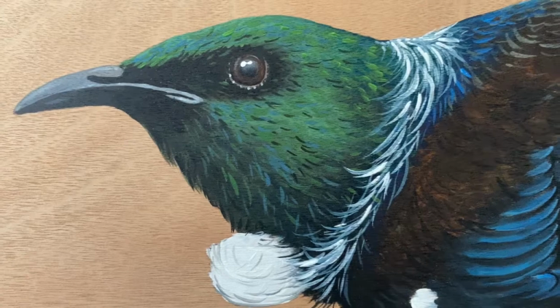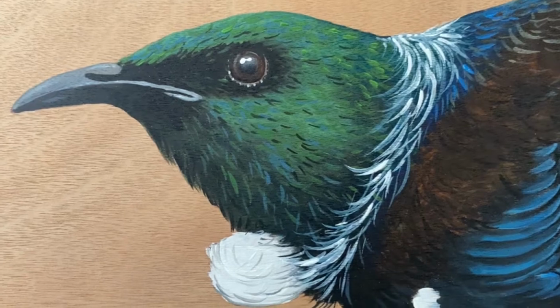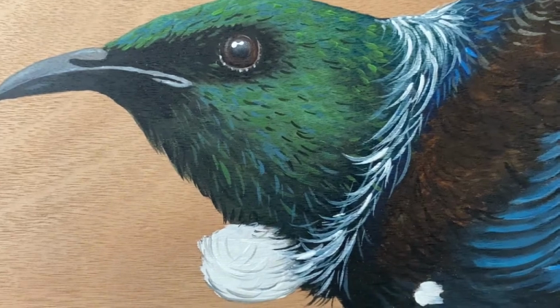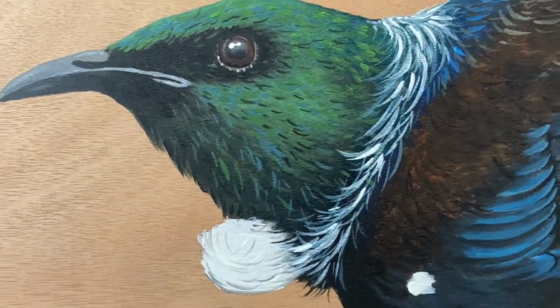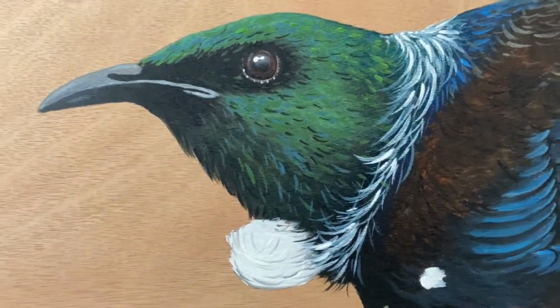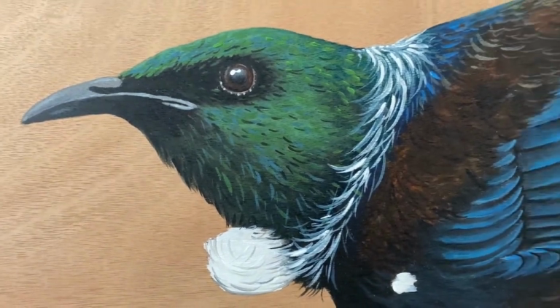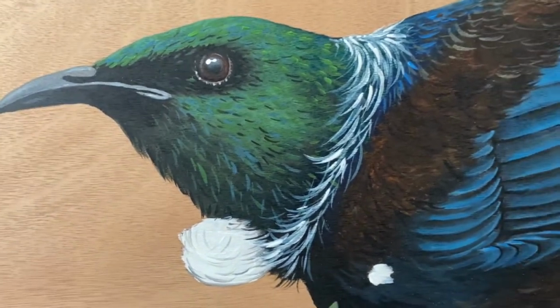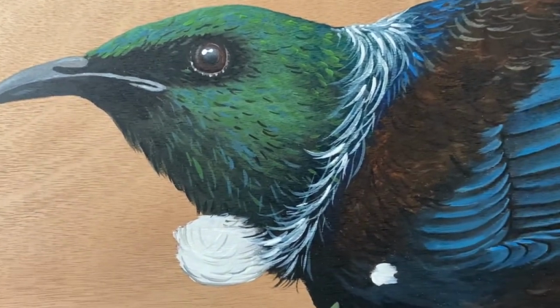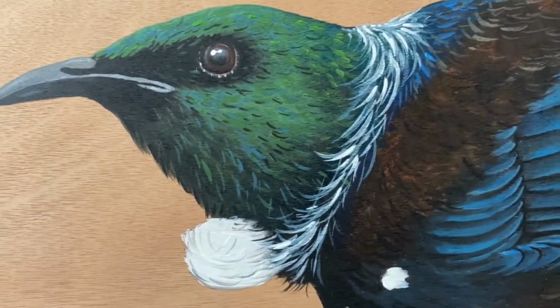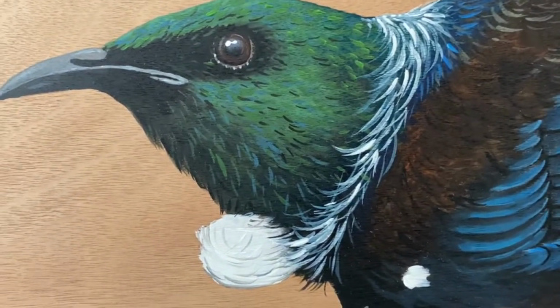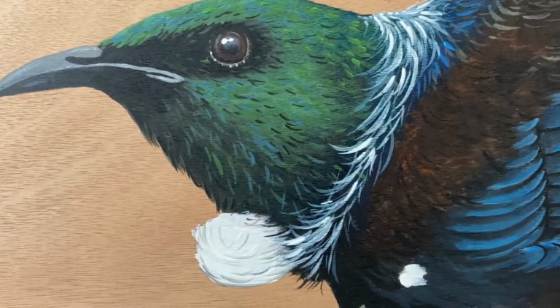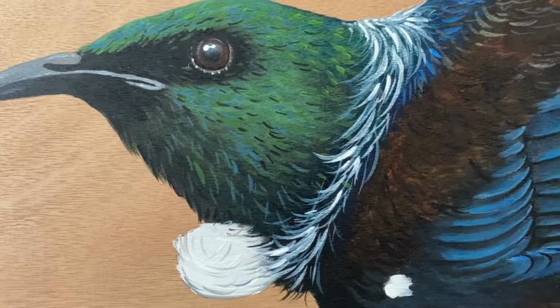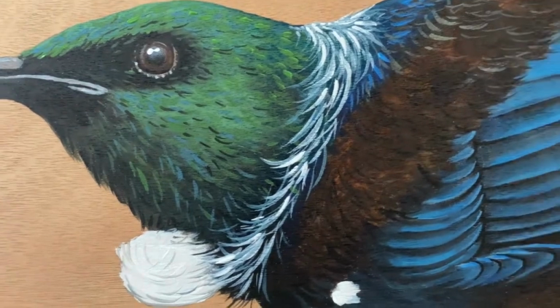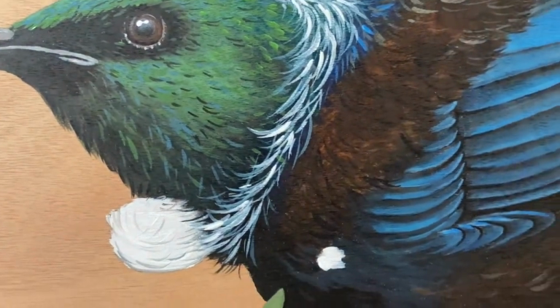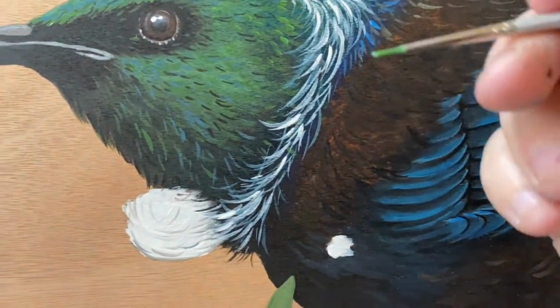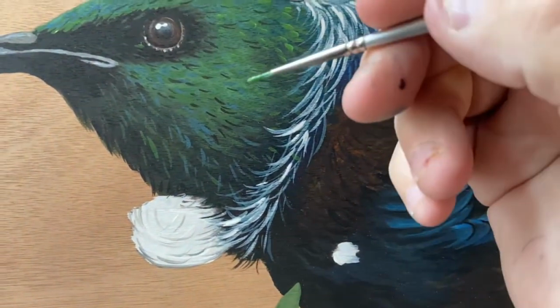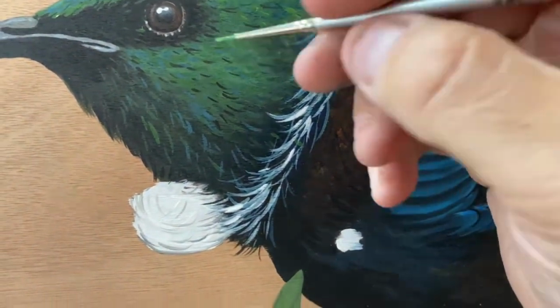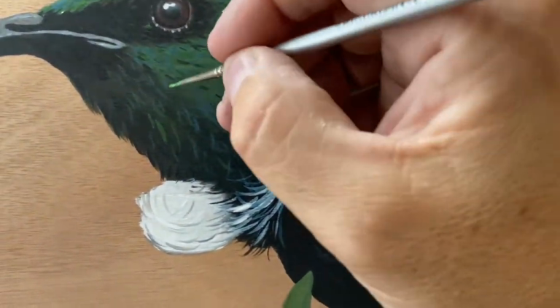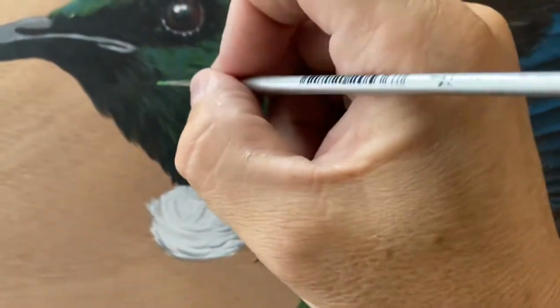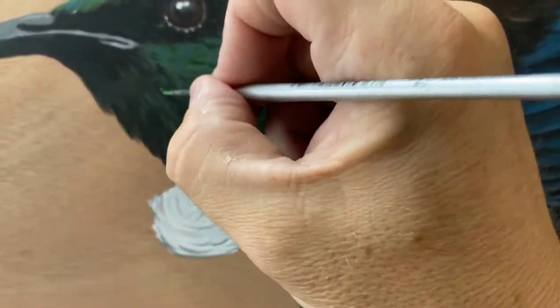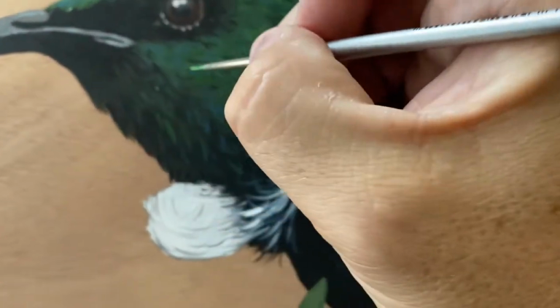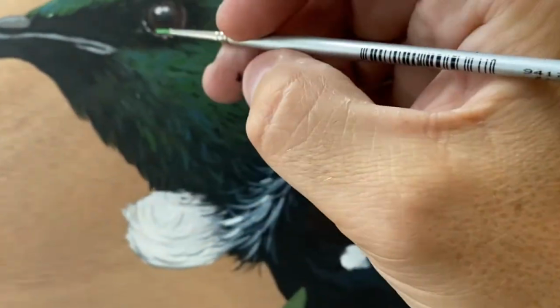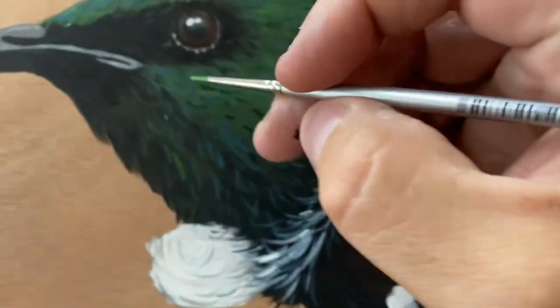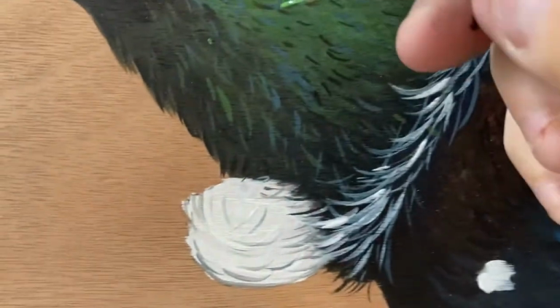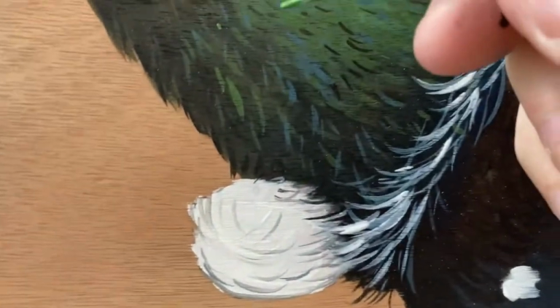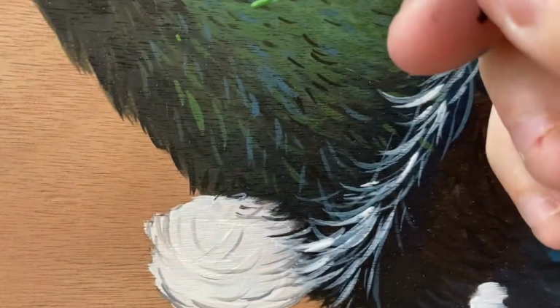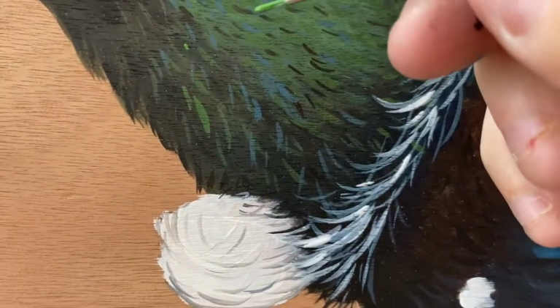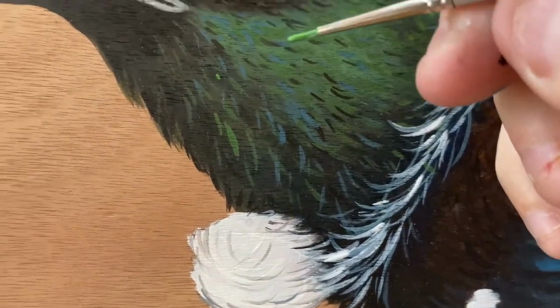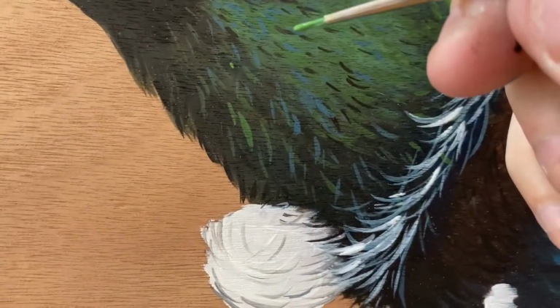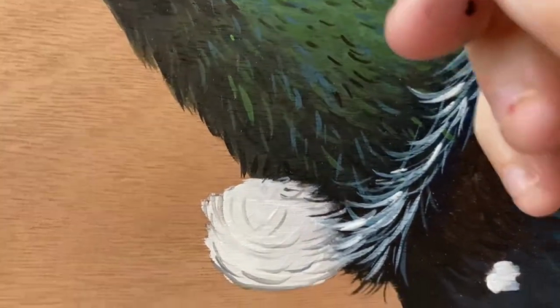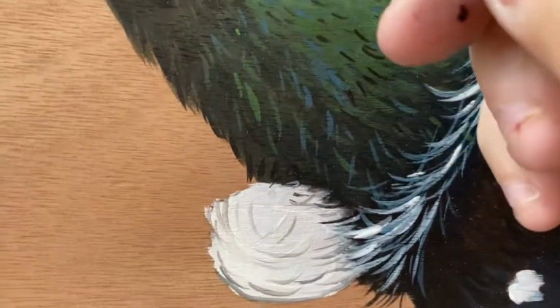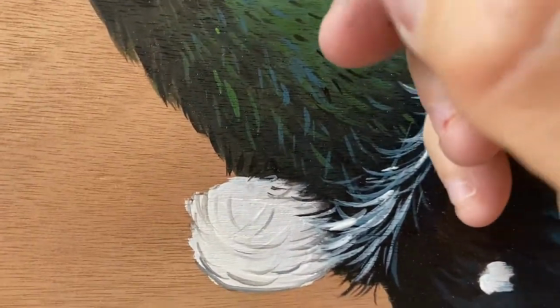Hey guys, so I'm just working on this painting and thinking about the lesson that I taught you guys this week. I just want to show you how I do it on my actual artworks. Let's have a look.